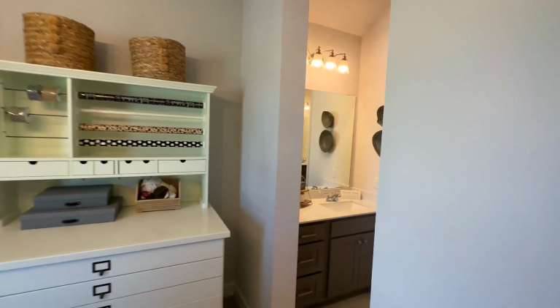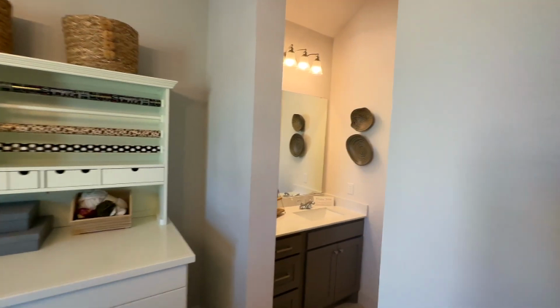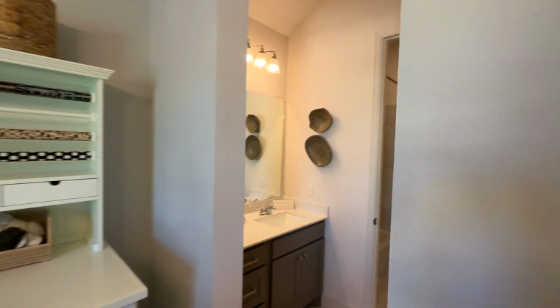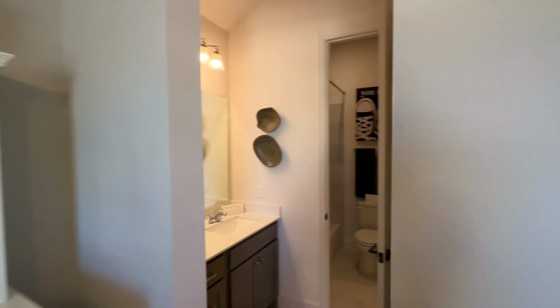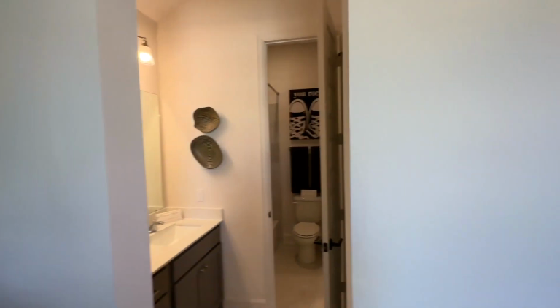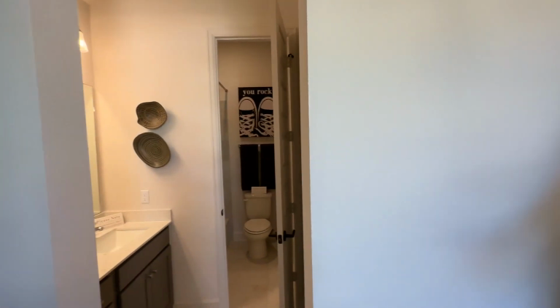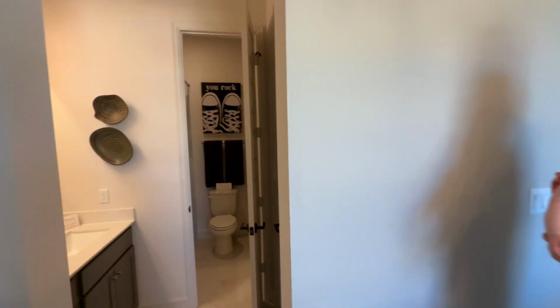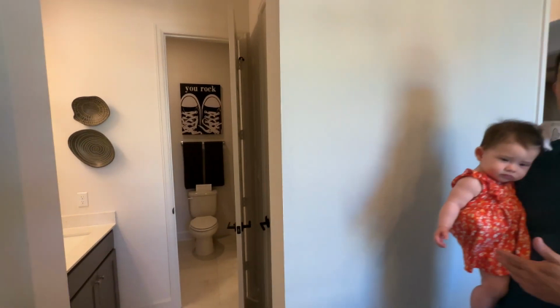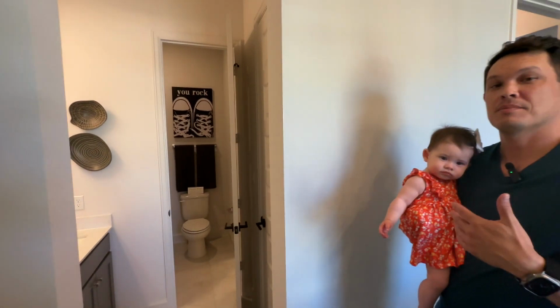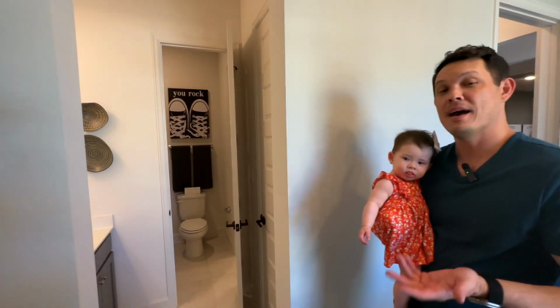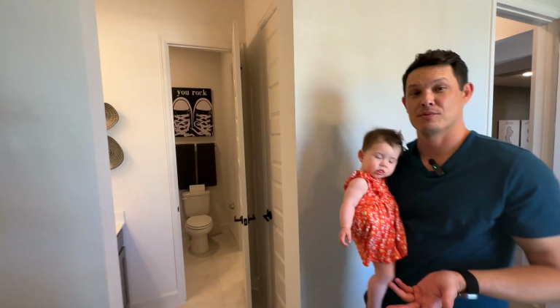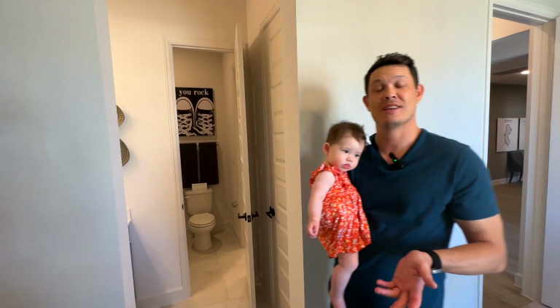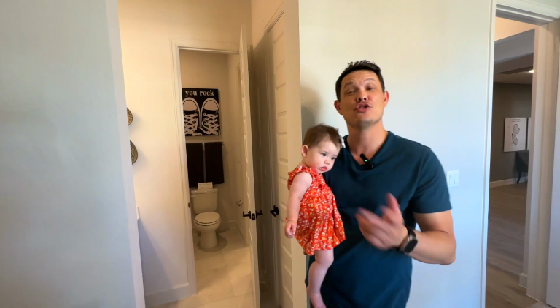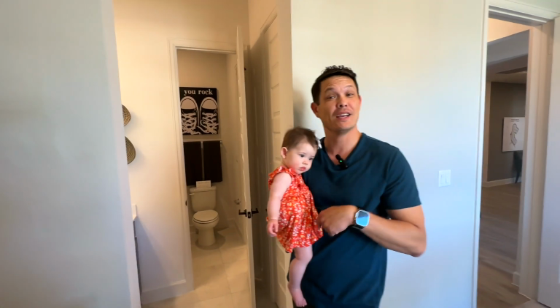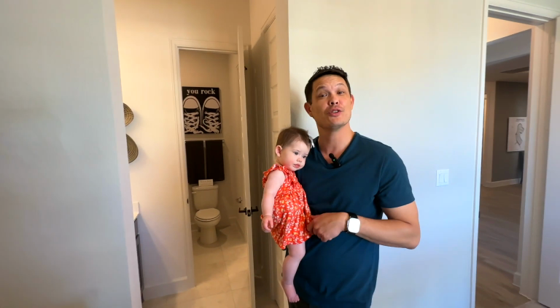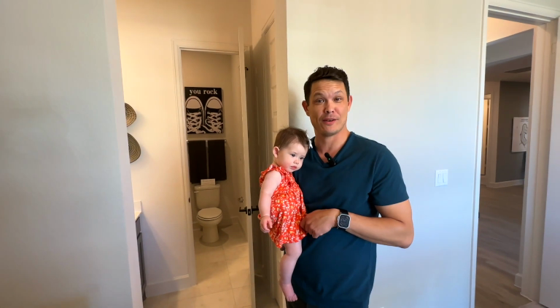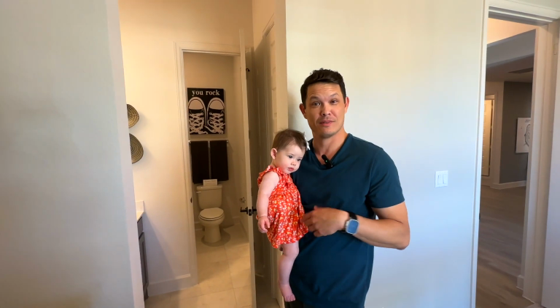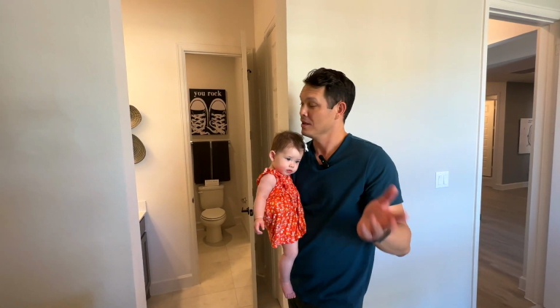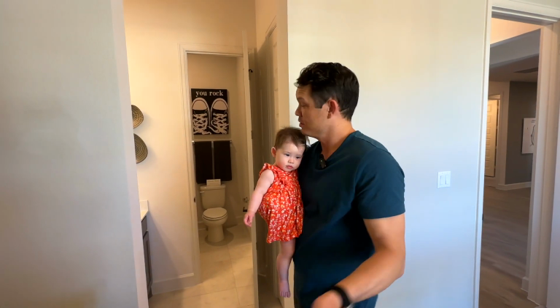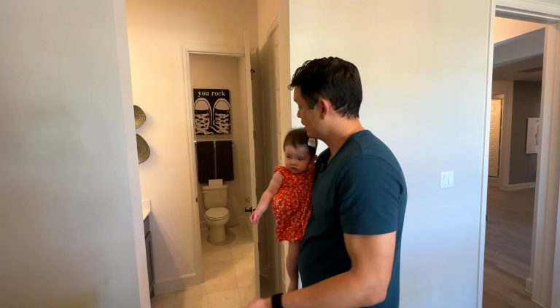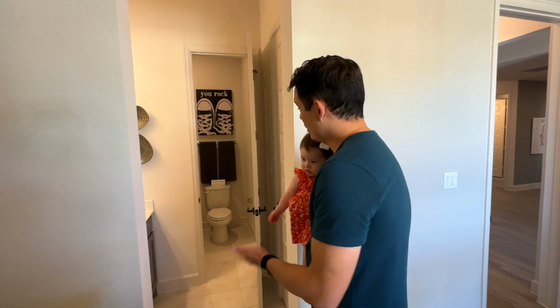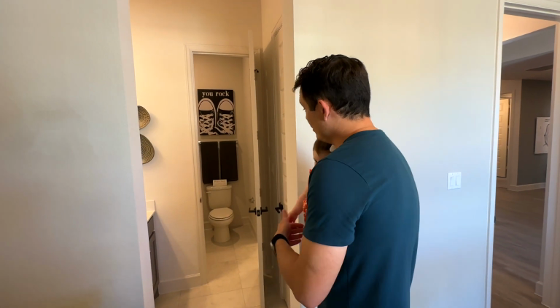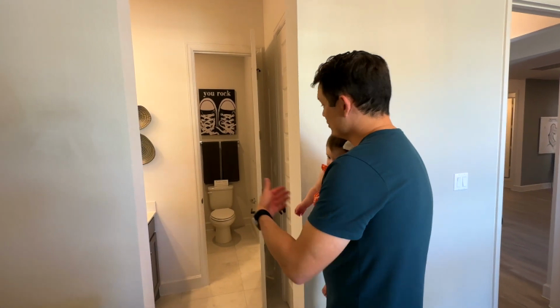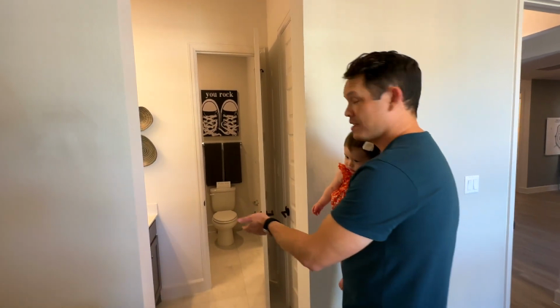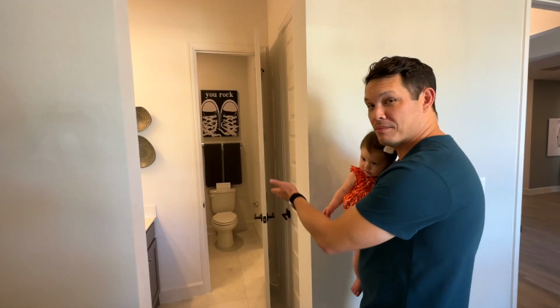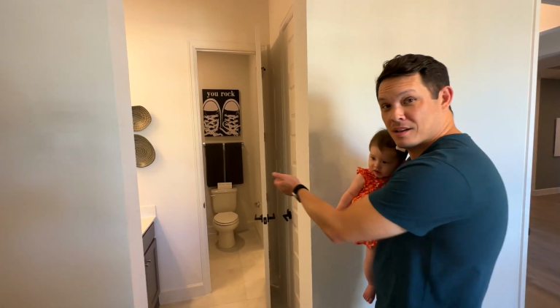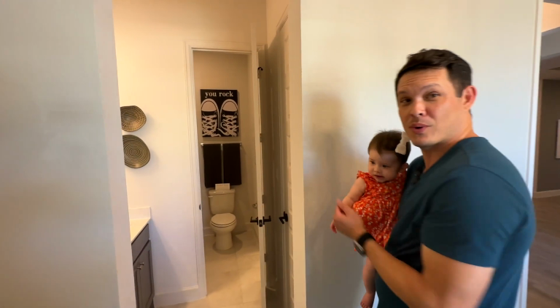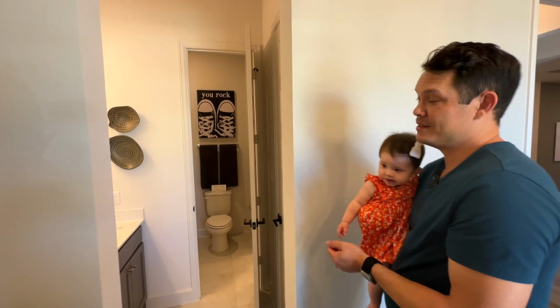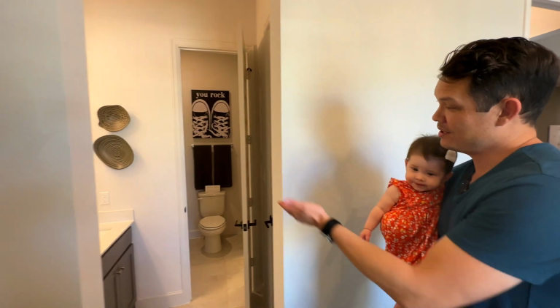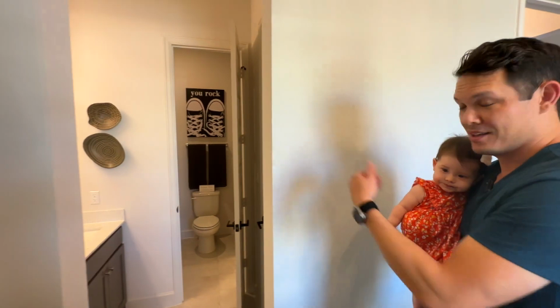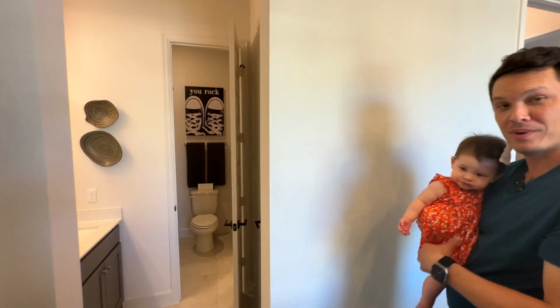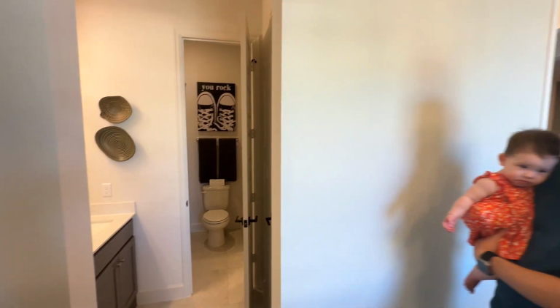Right here you also have an attached bathroom, which is actually a jack-and-jill bathroom. You come out here and you've got your sink, toilet, and whatnot.